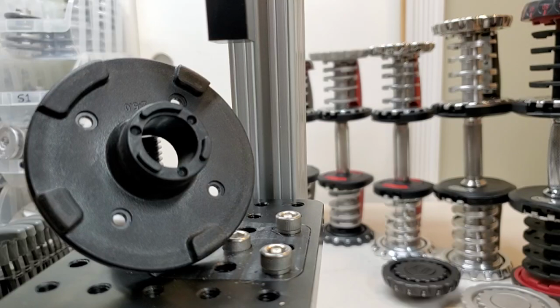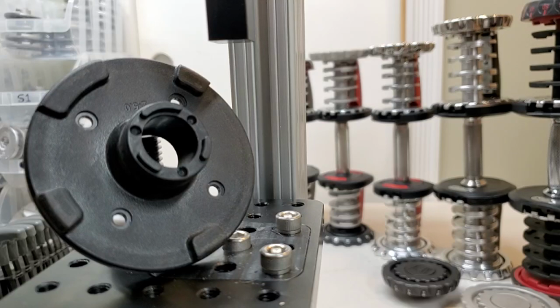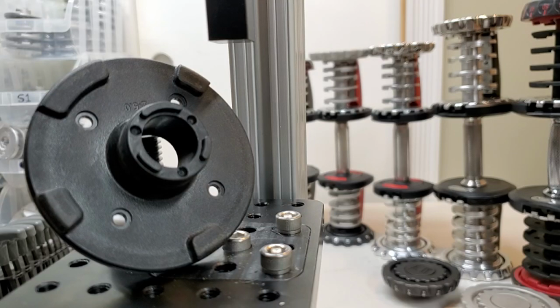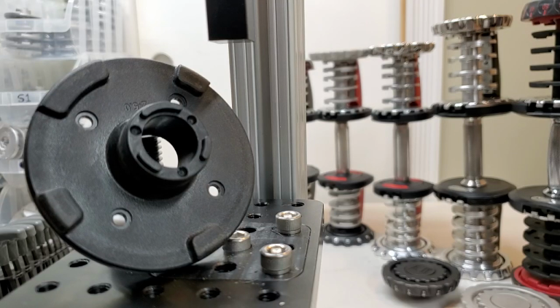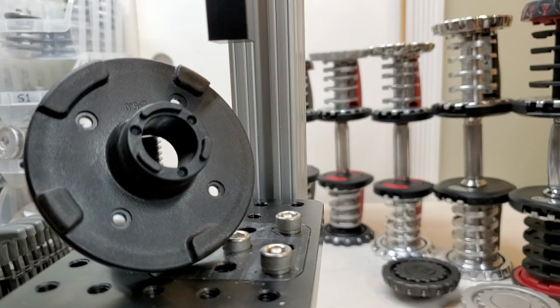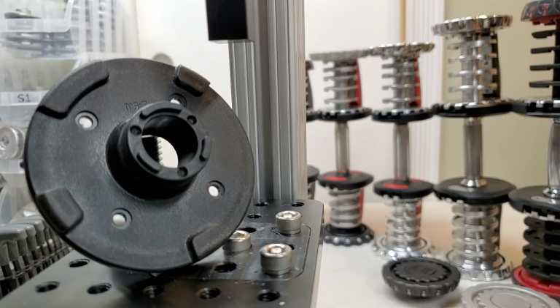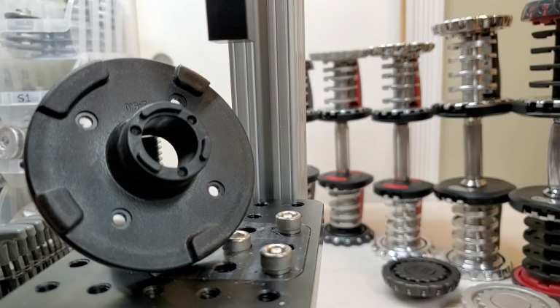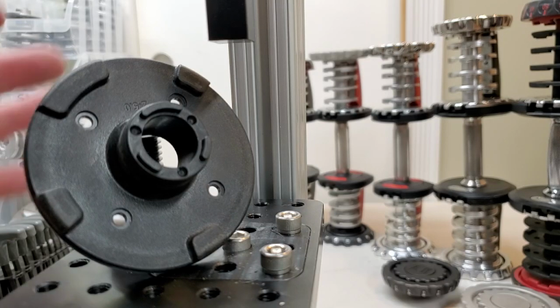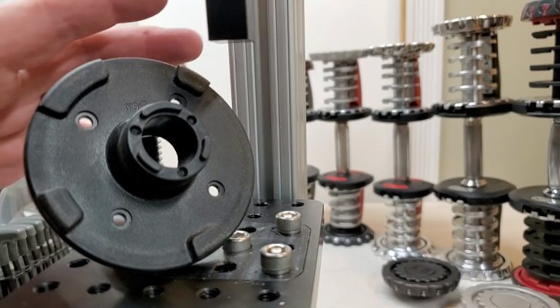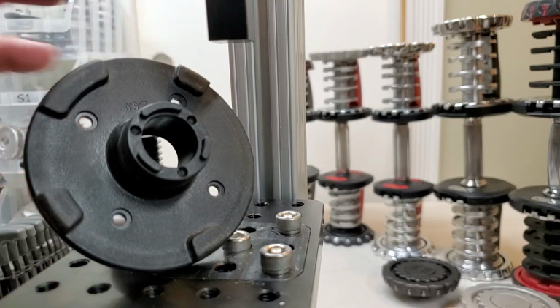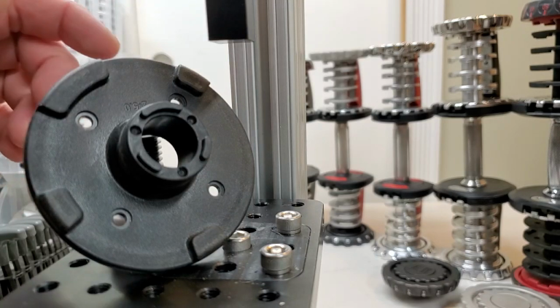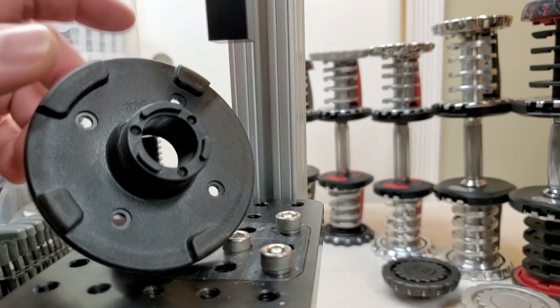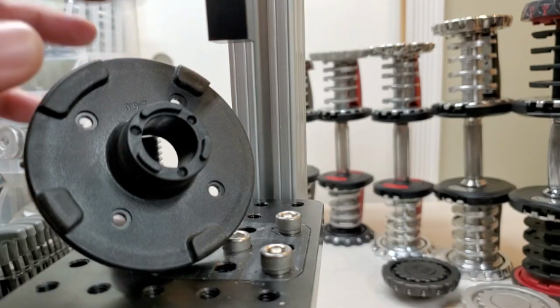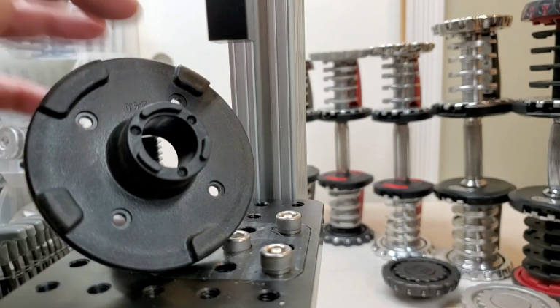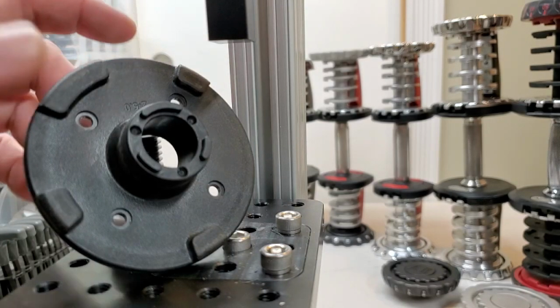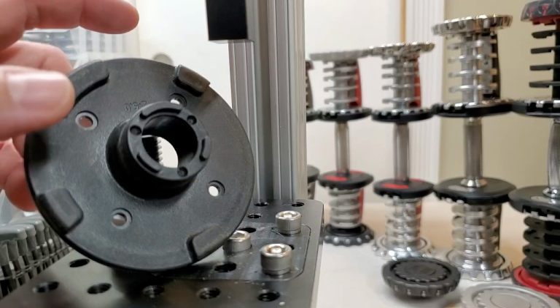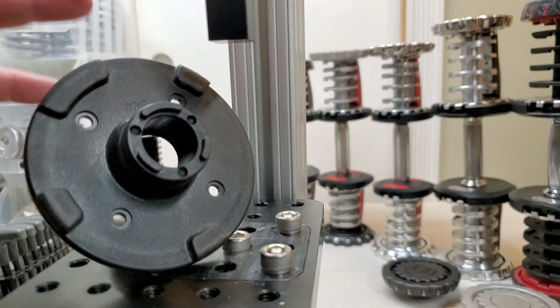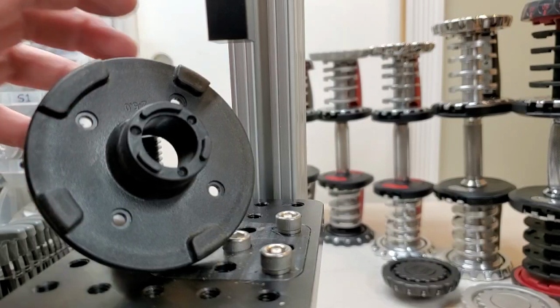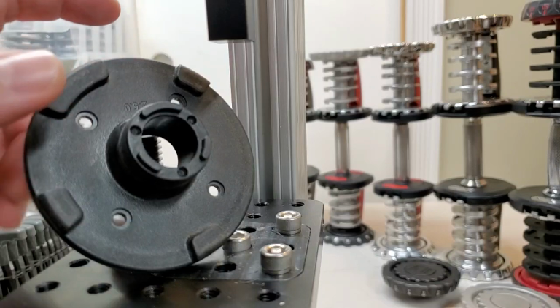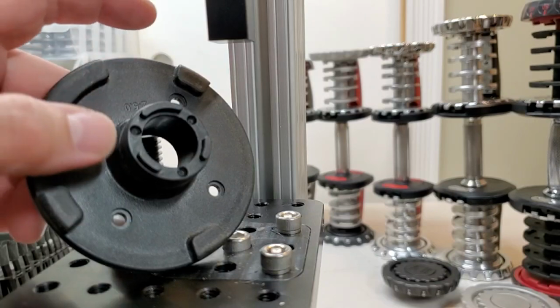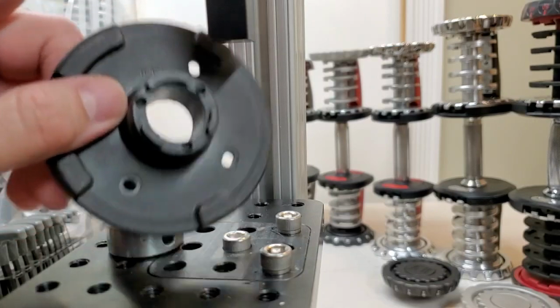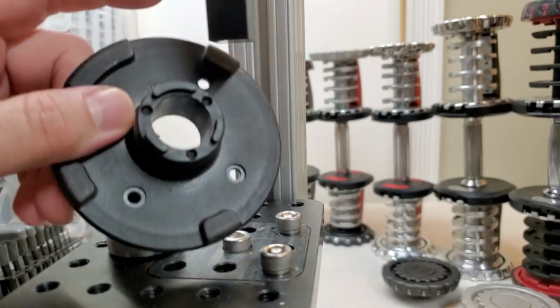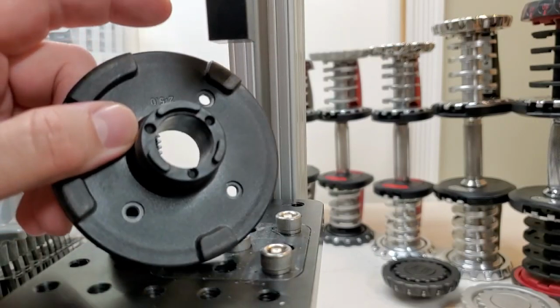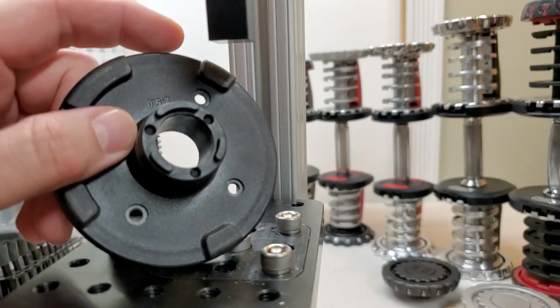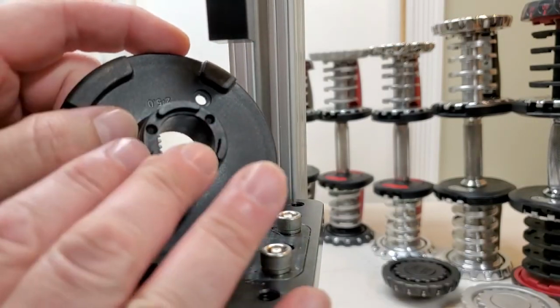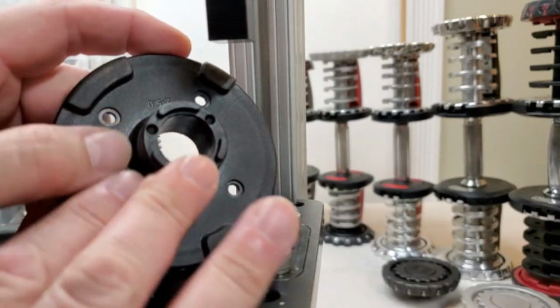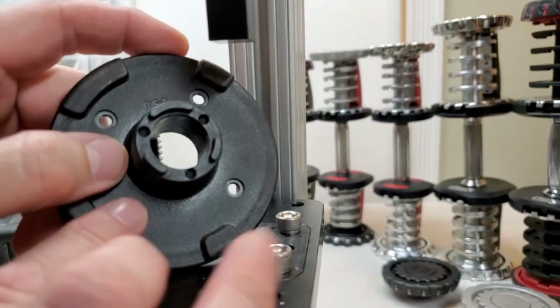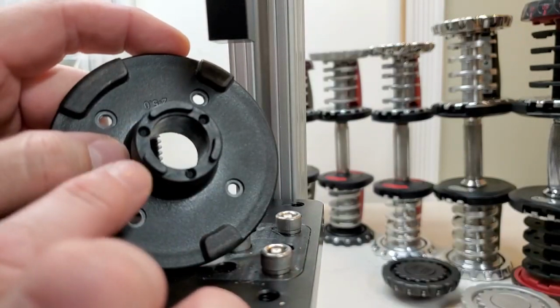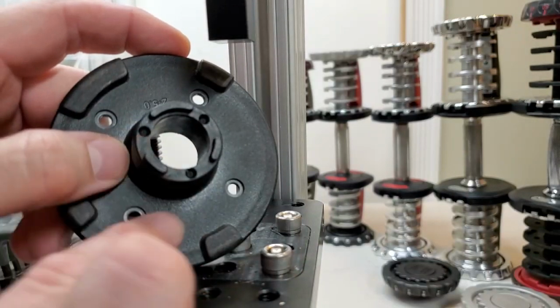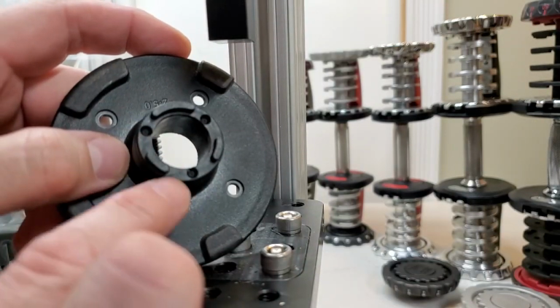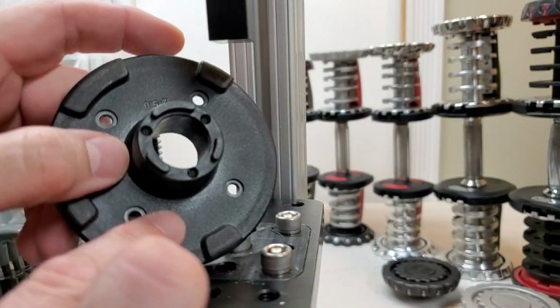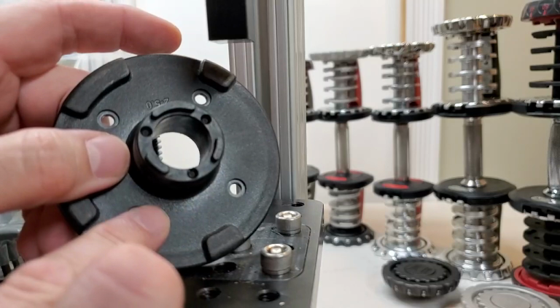Hey guys, Average Joe here, and I am back with my third load test video. In this video, we'll kick things off with a load test on the 1090 disks.